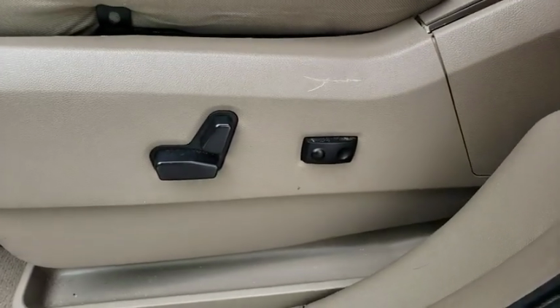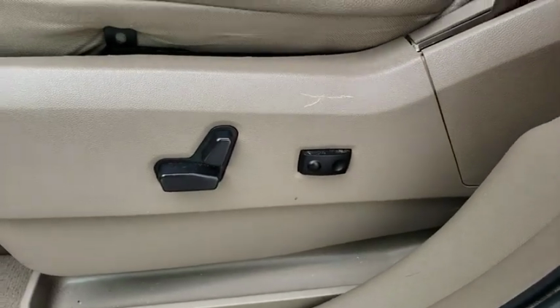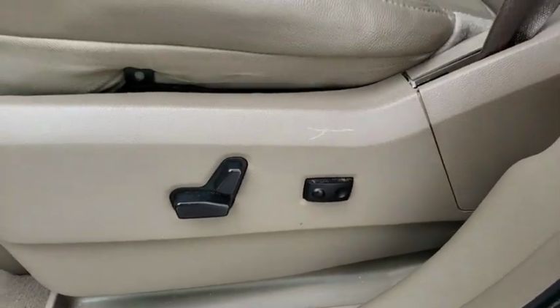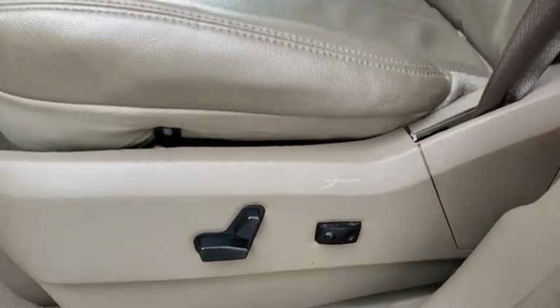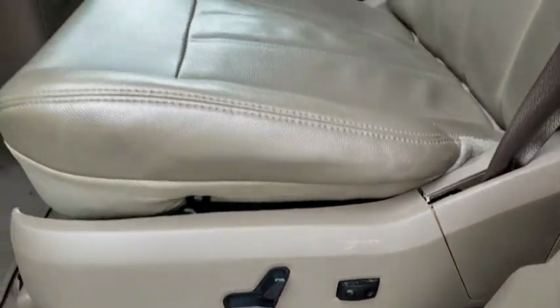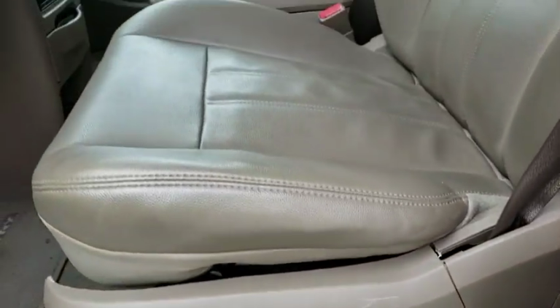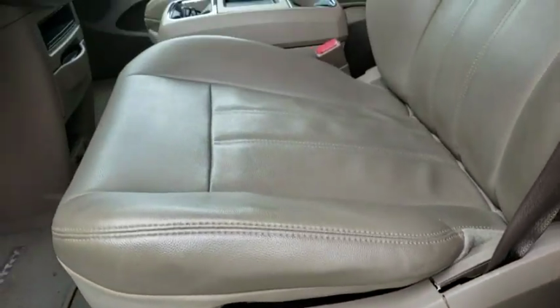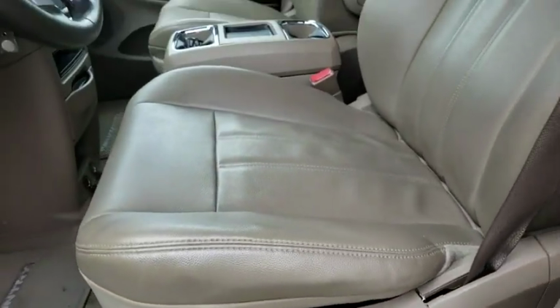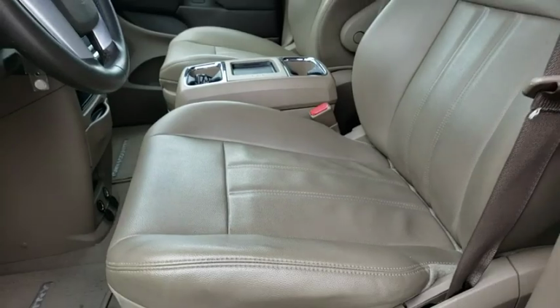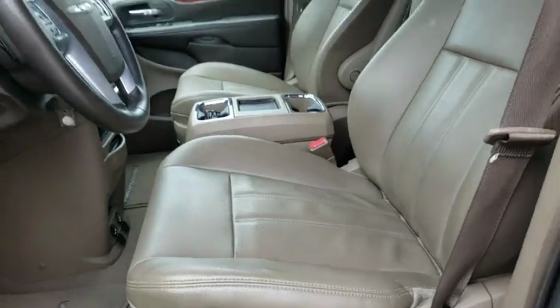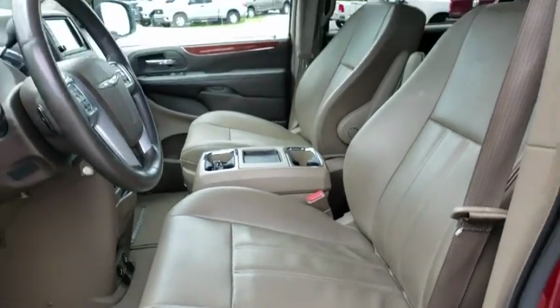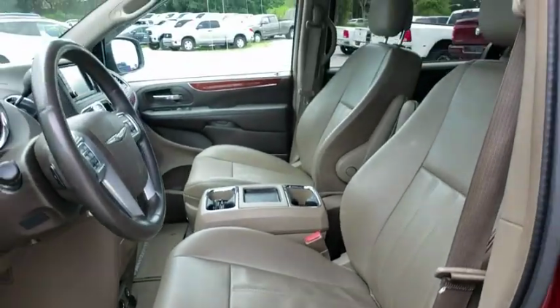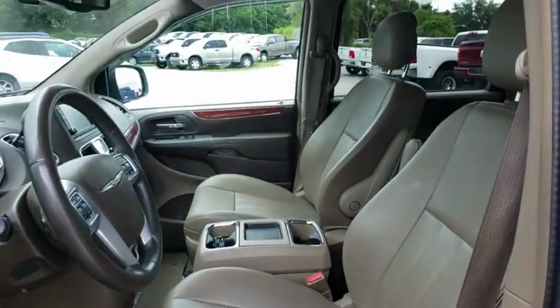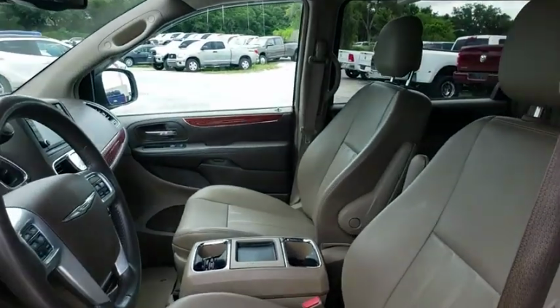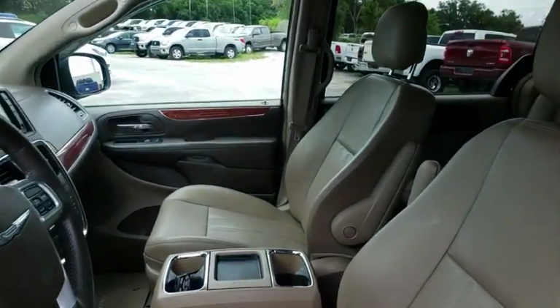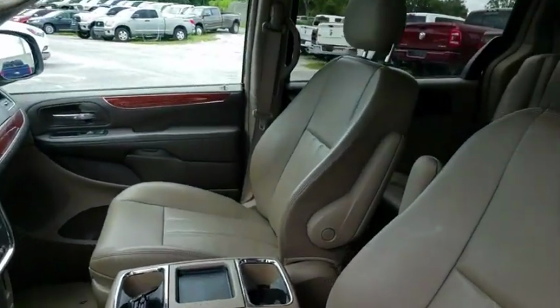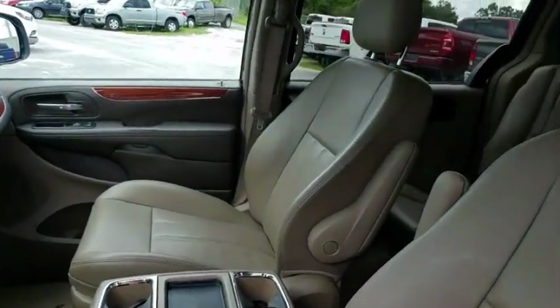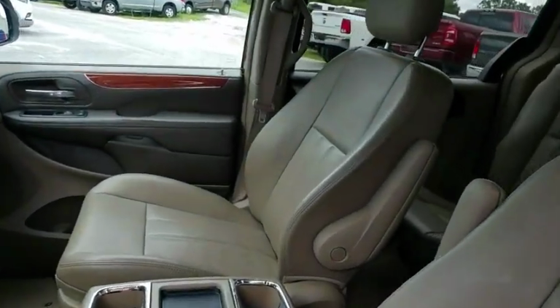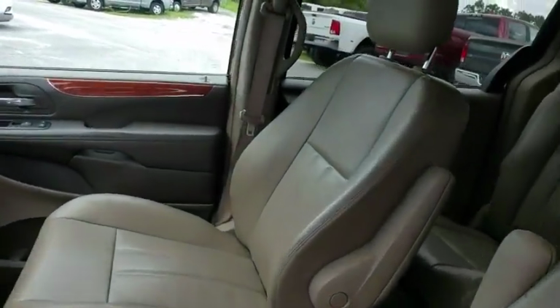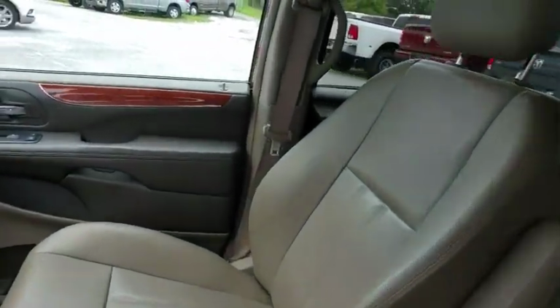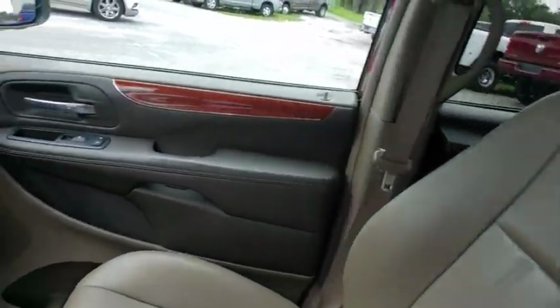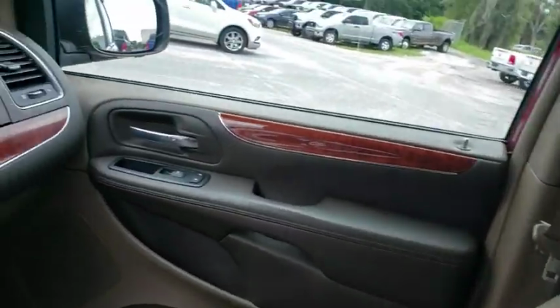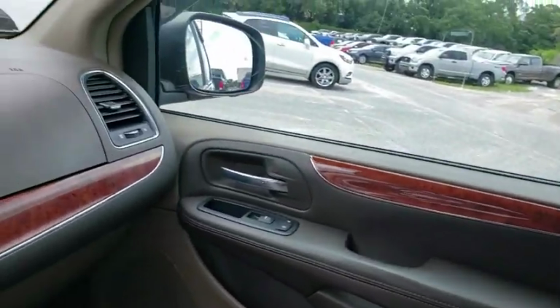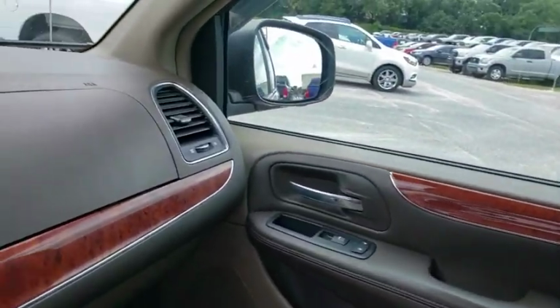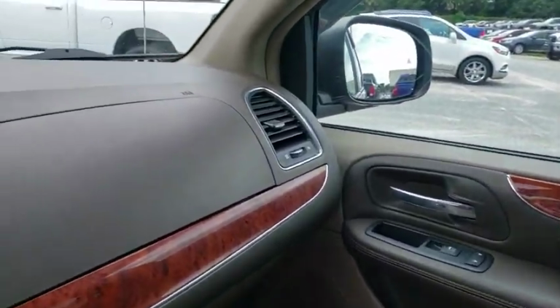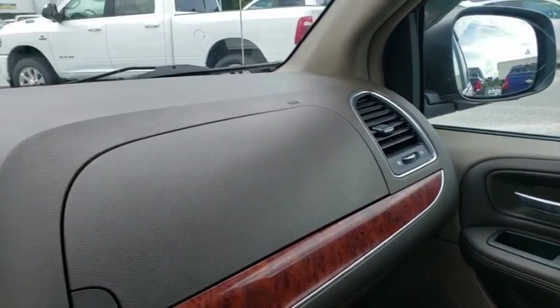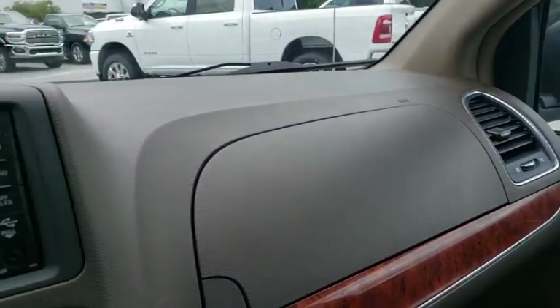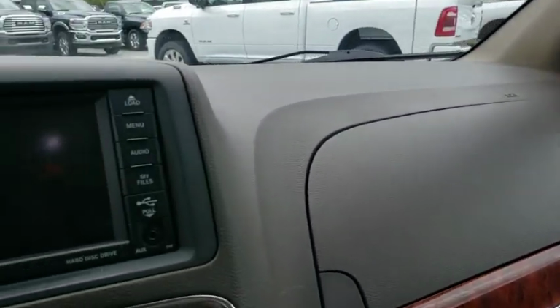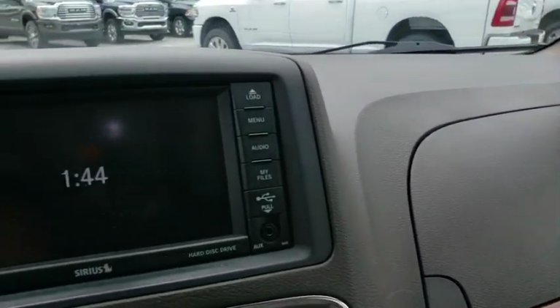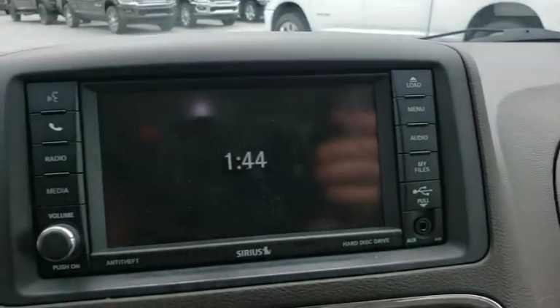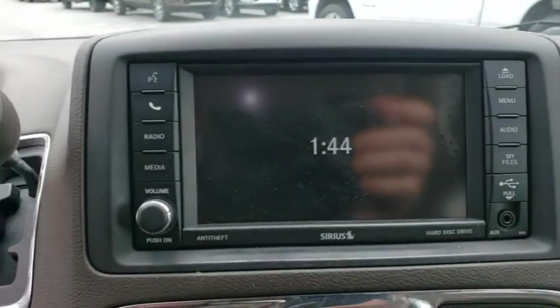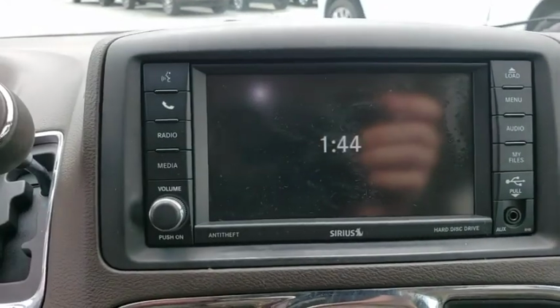Auto-dimming rear-view mirror, four-wheel disc brakes, aluminum wheels, six-speed automatic transmission, floor mats, cruise control, AM-FM stereo radio.